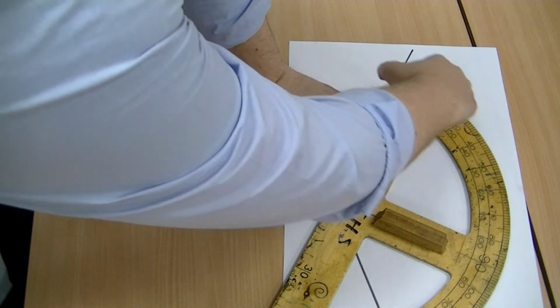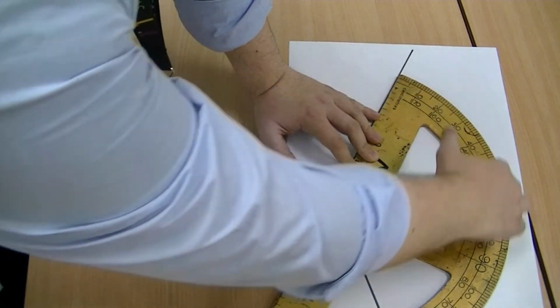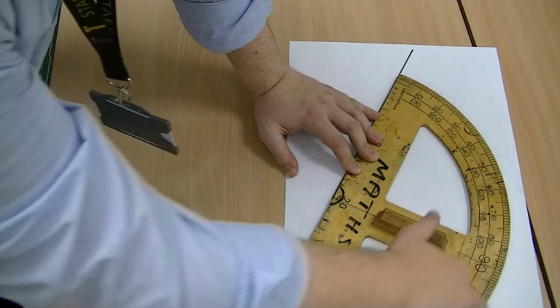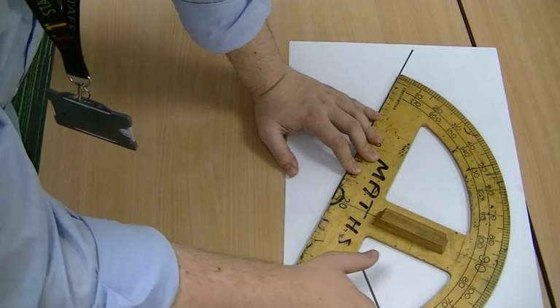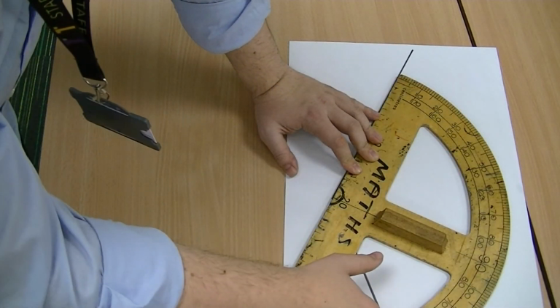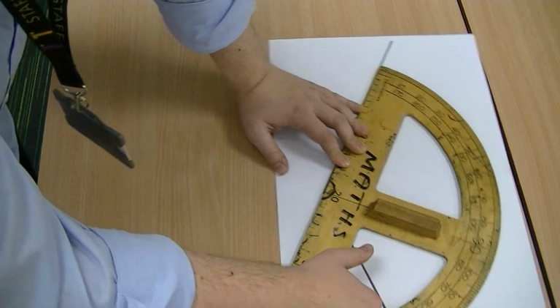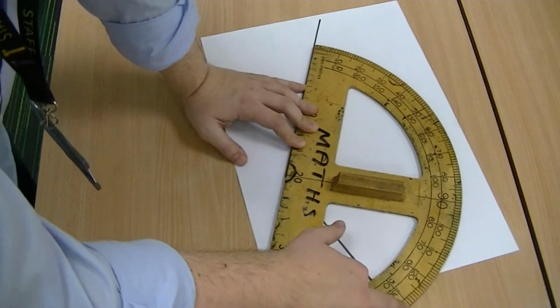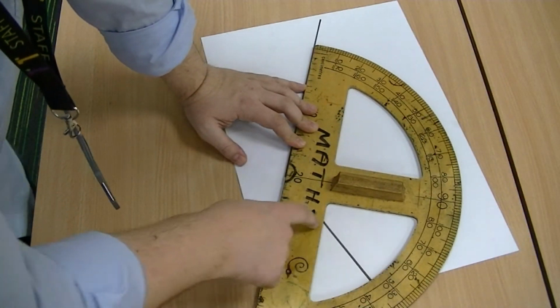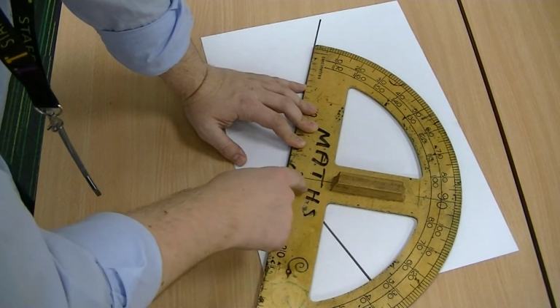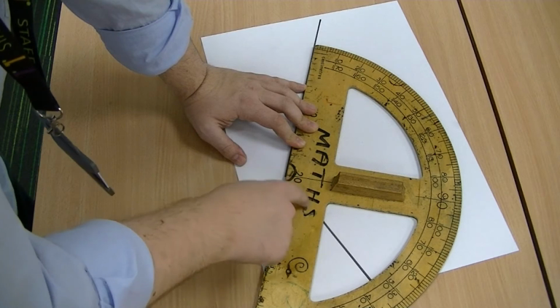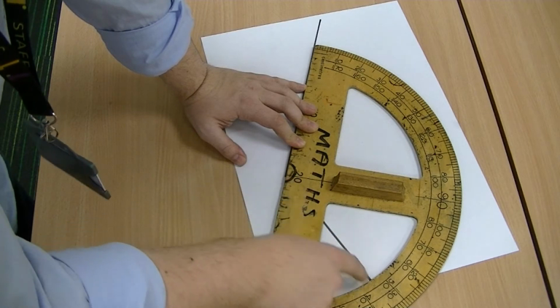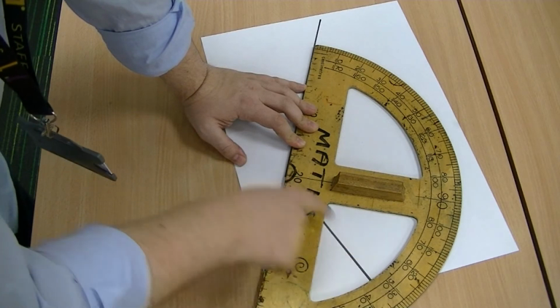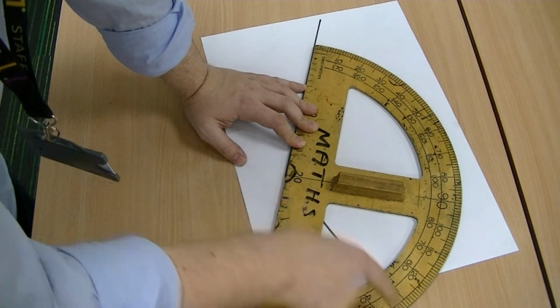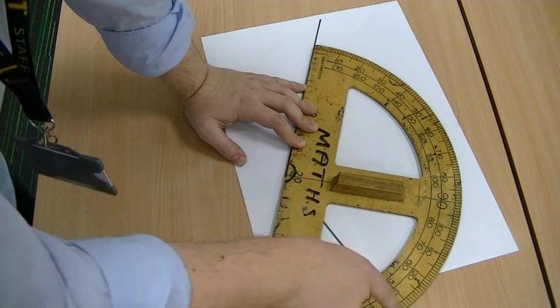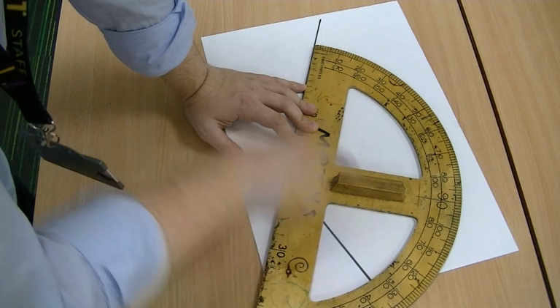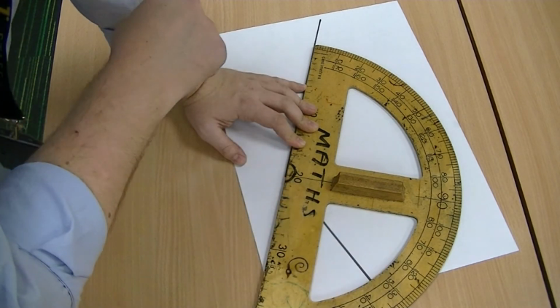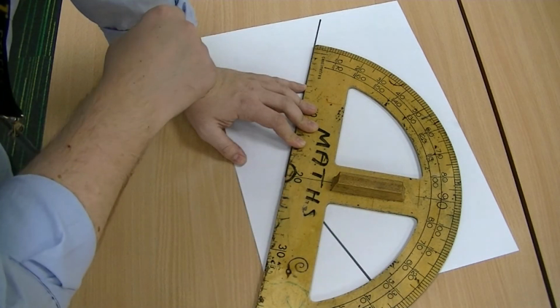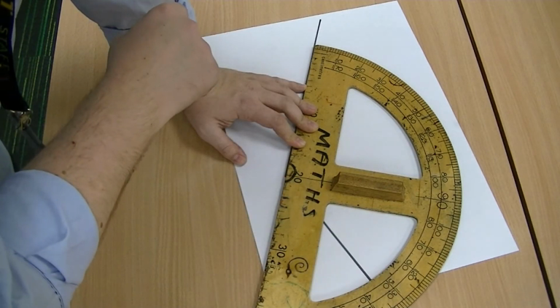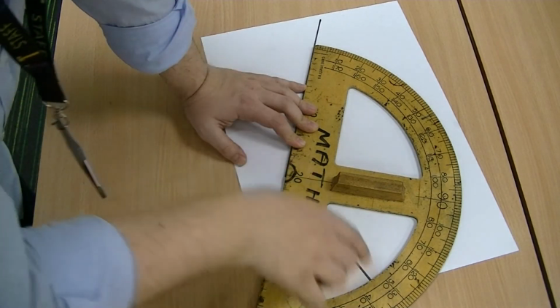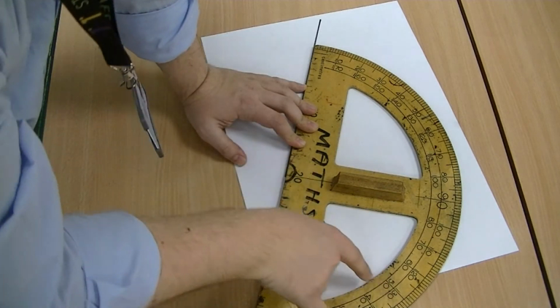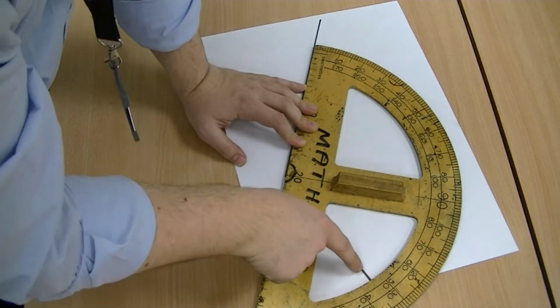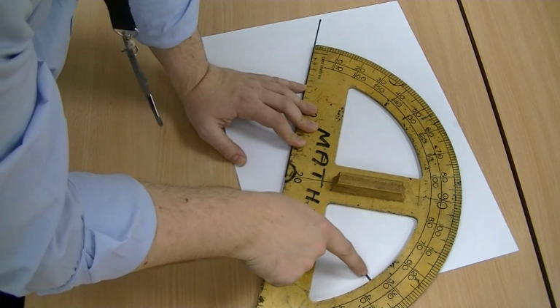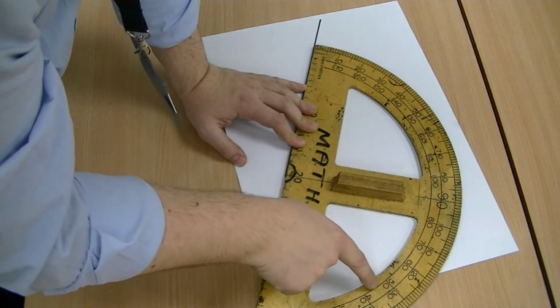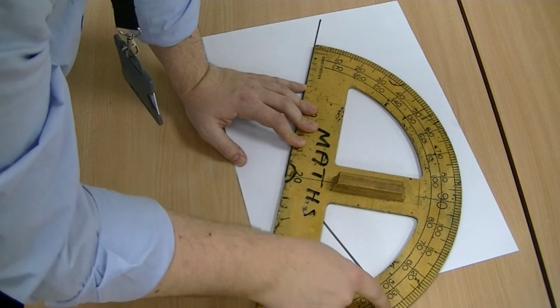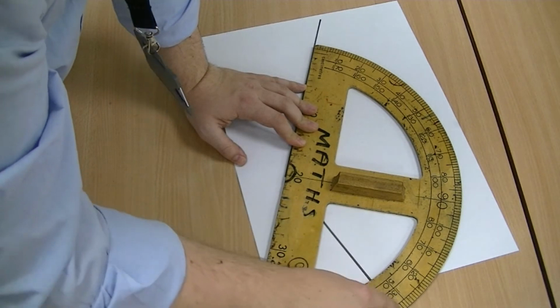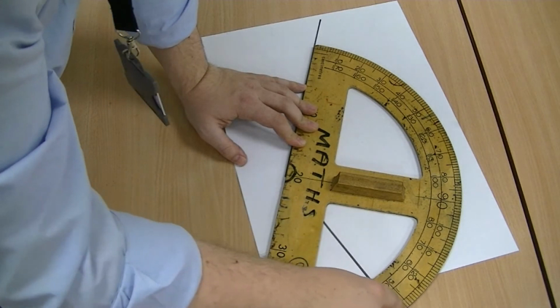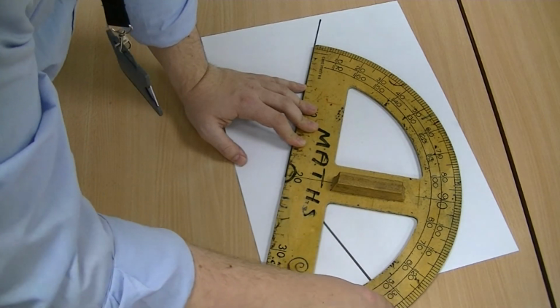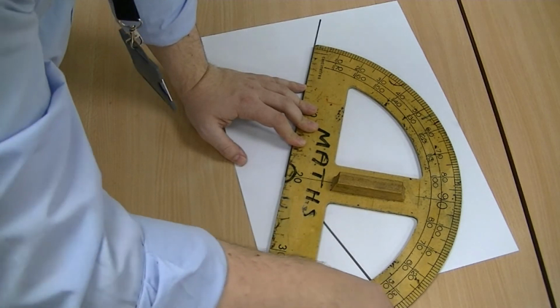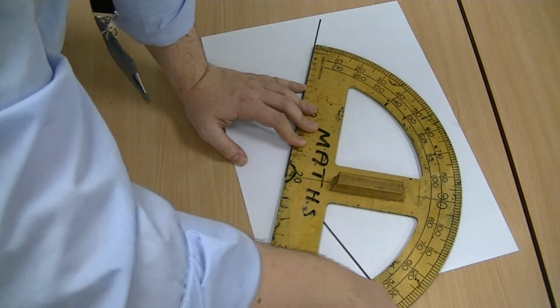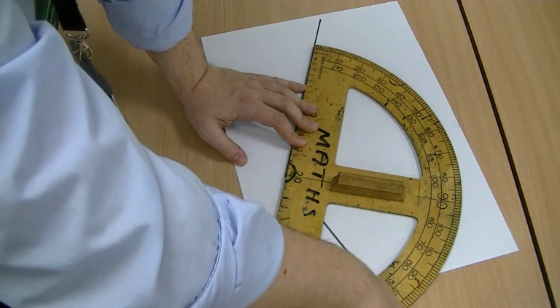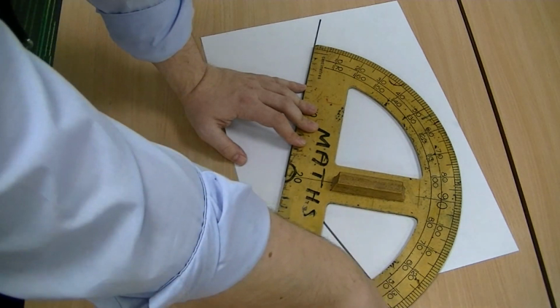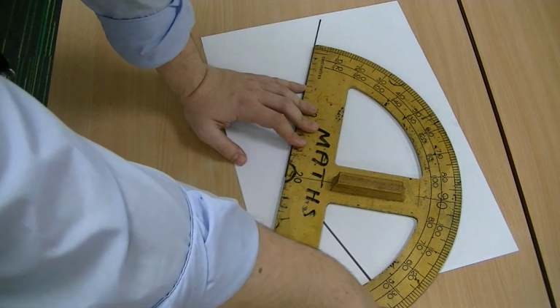Reading from the outside of the semi-circle, you can see that my line is just going off the page, so you could read that off at about 134 degrees.